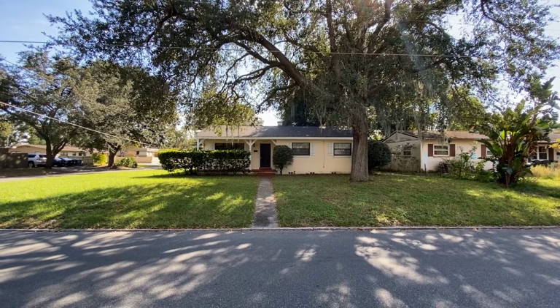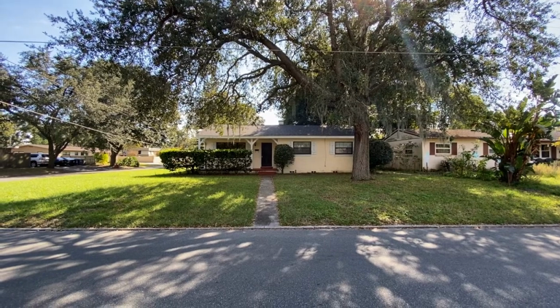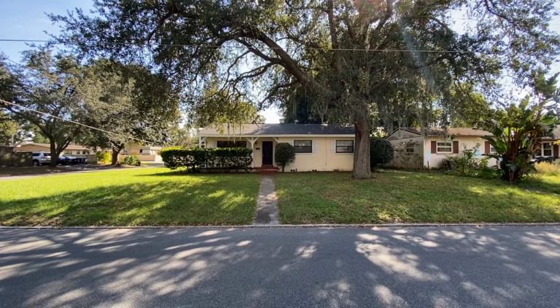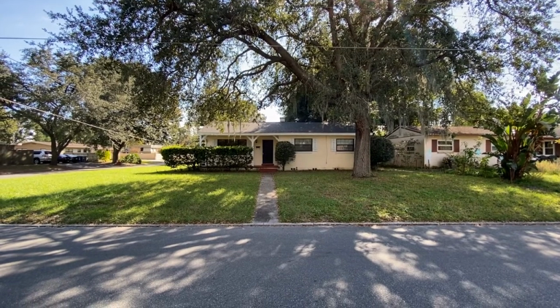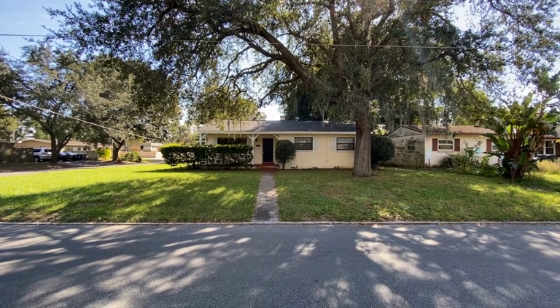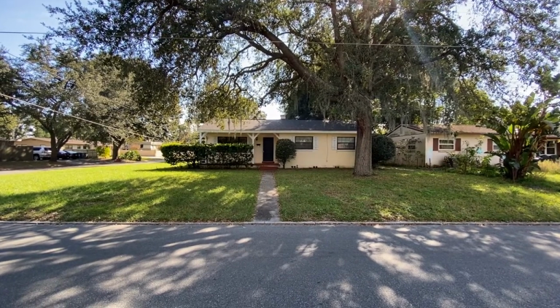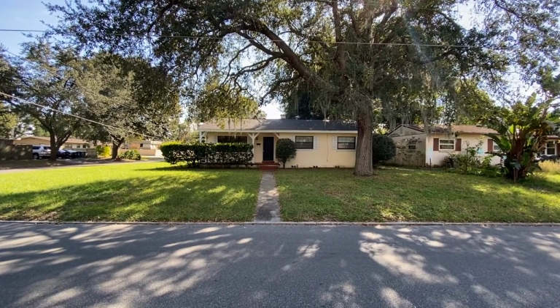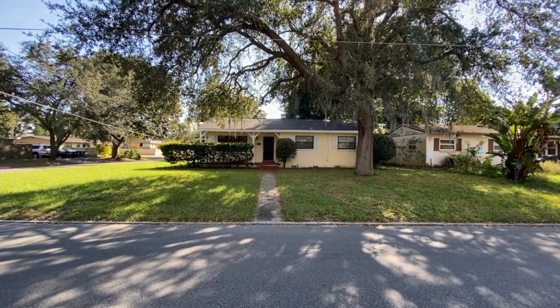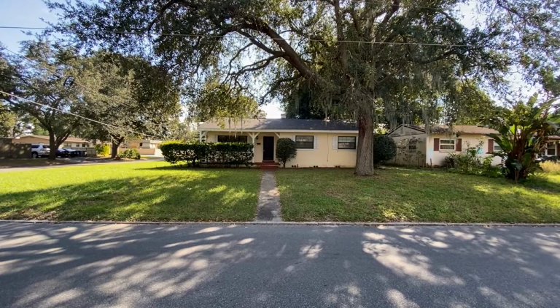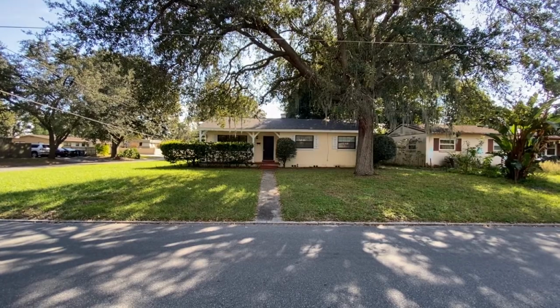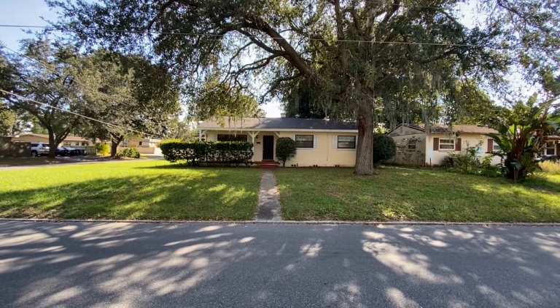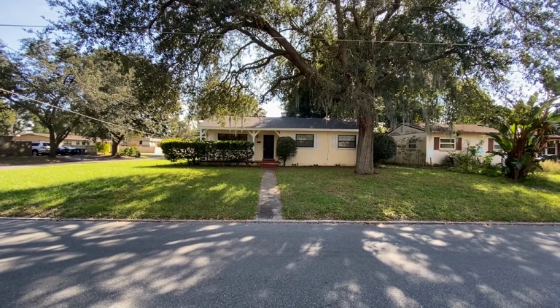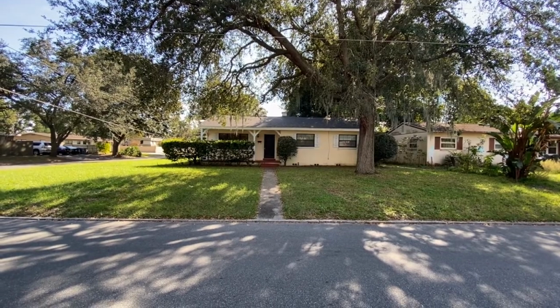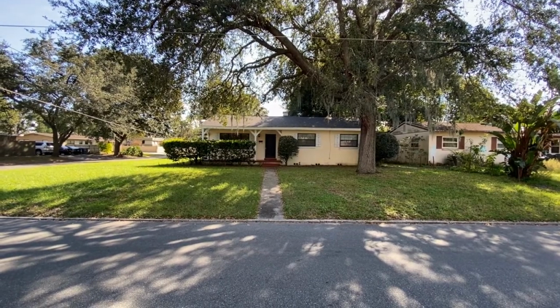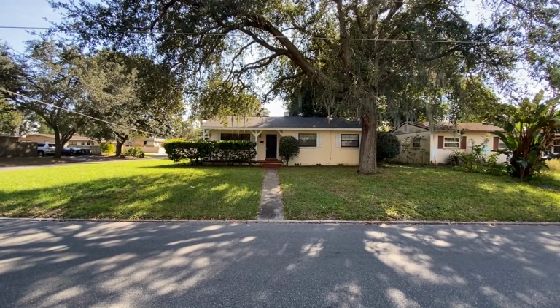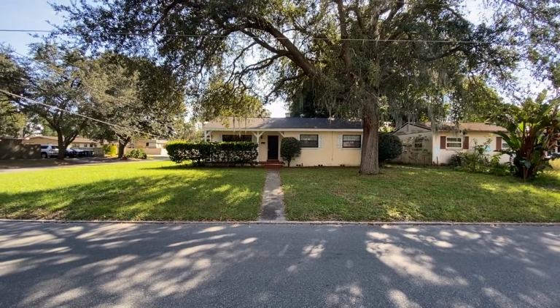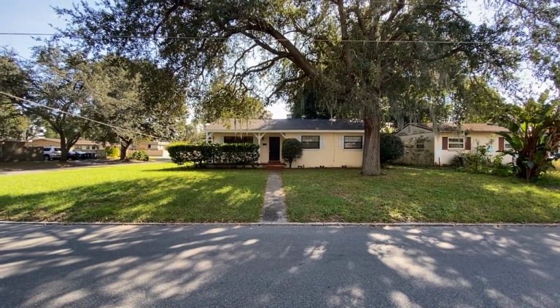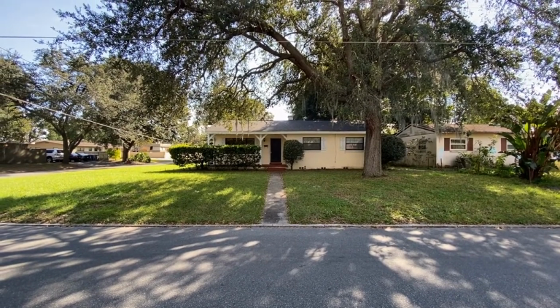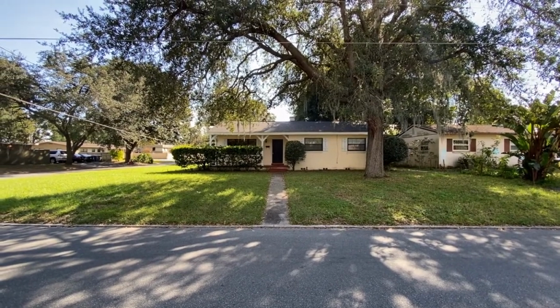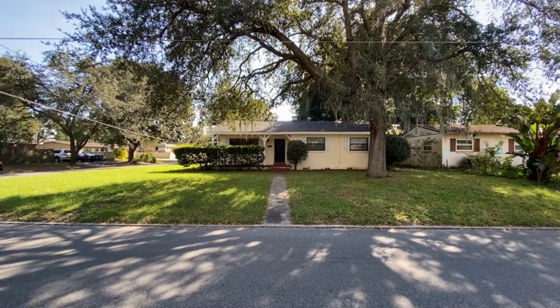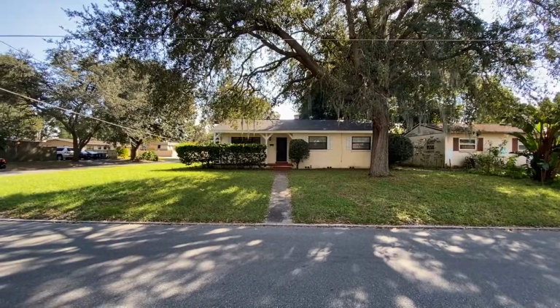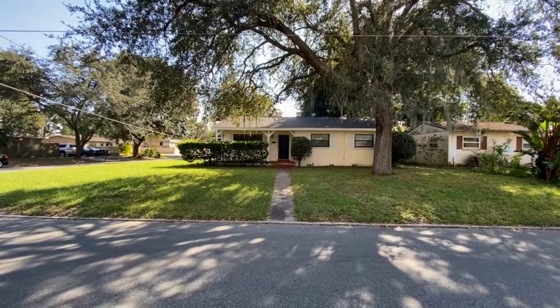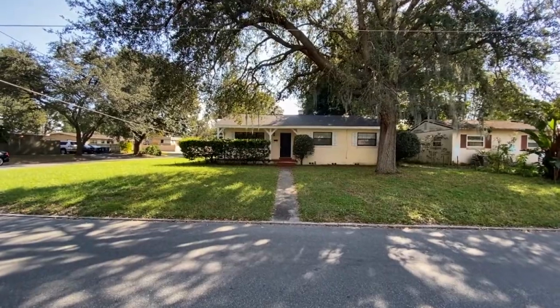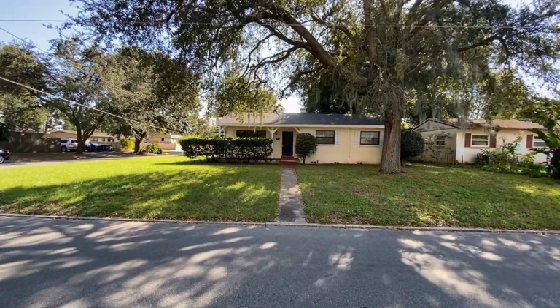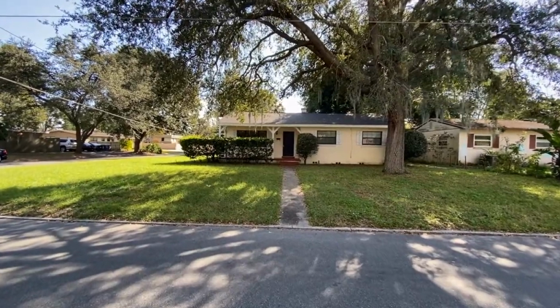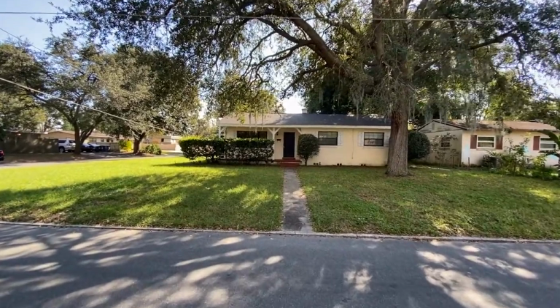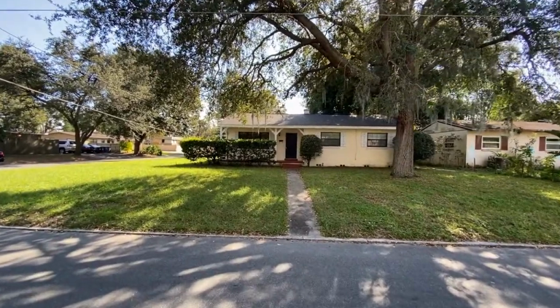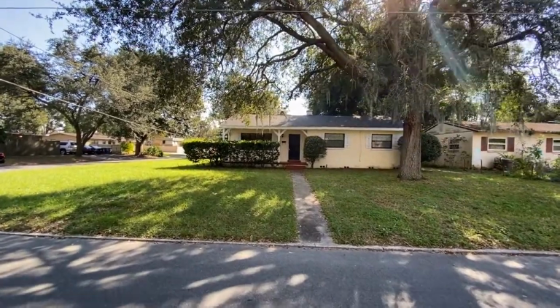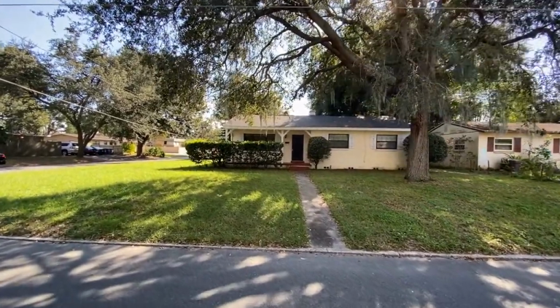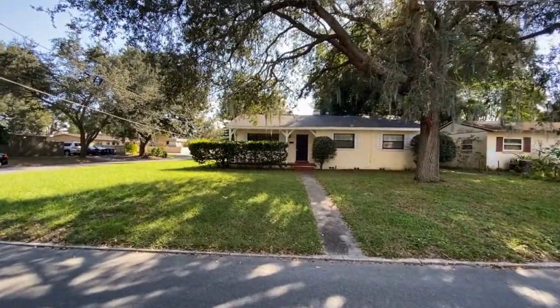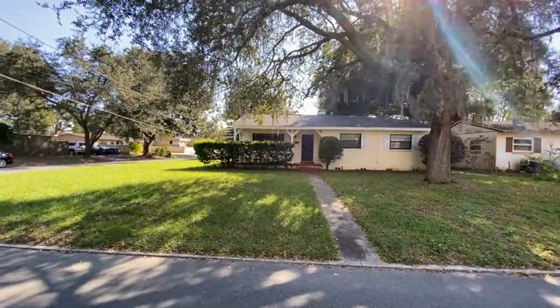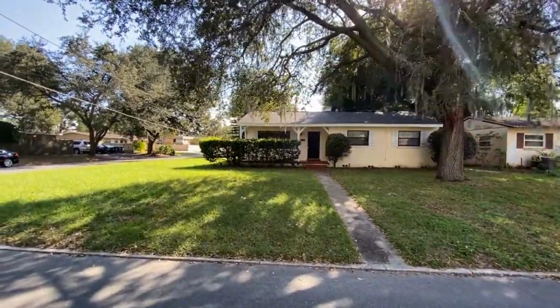Hi everyone, this is Alberto from Innovative Realty and Property Management and today we are at 2028 Albert Lee Road in Winter Park. This is a three-bedroom, one and a half bathroom, 1,500 square feet house.